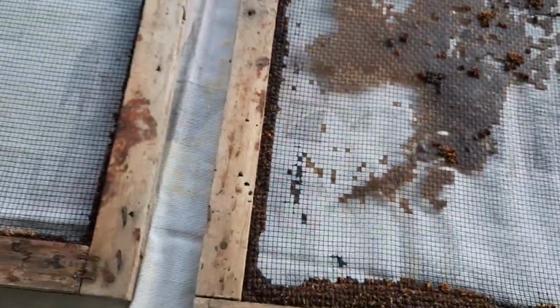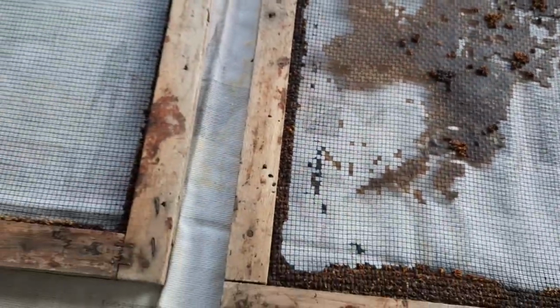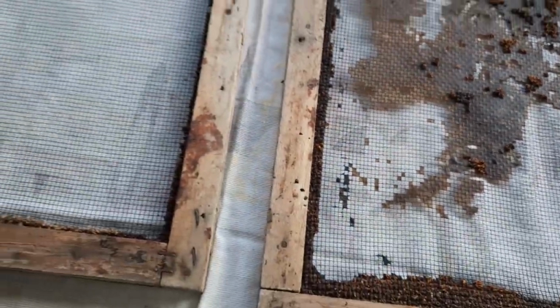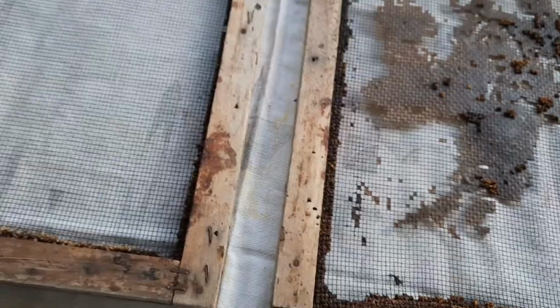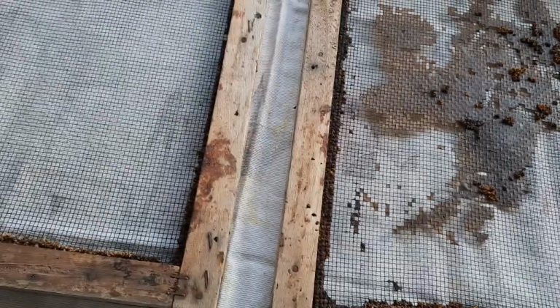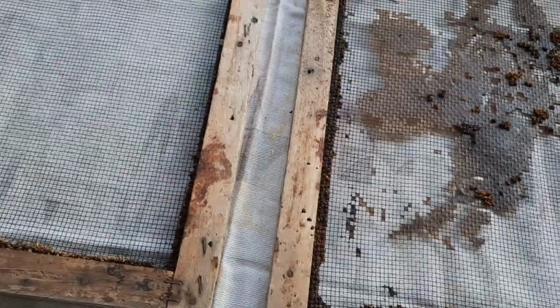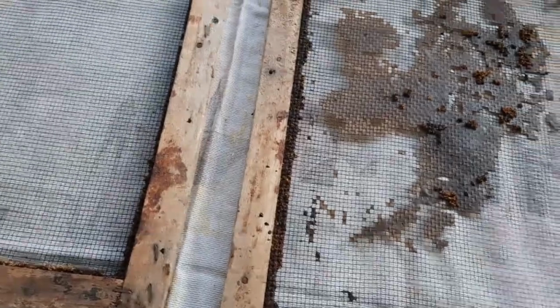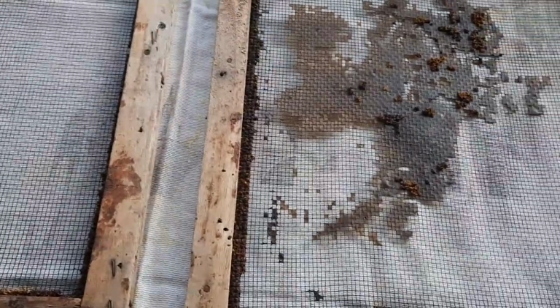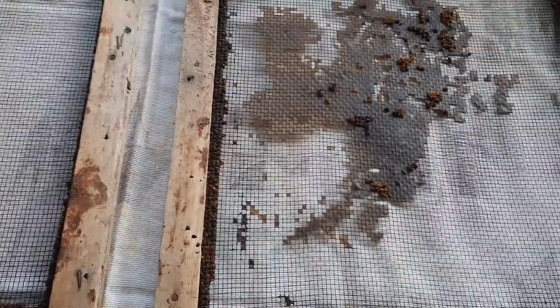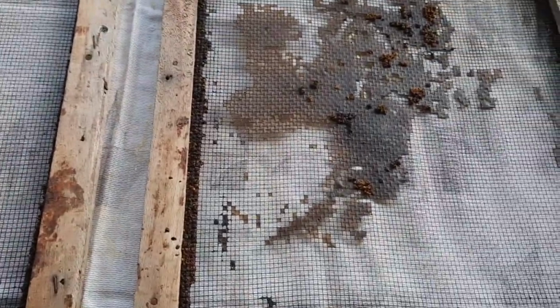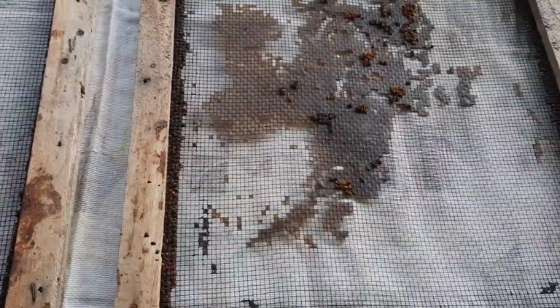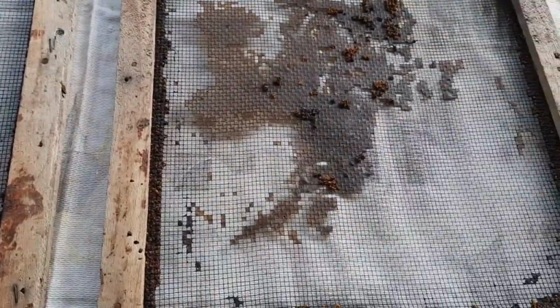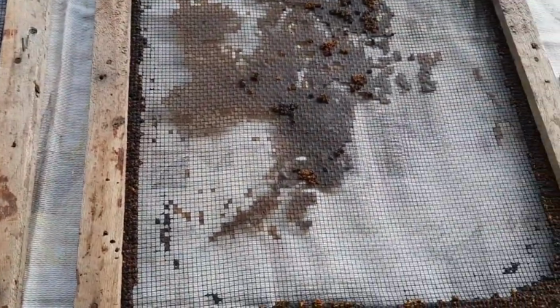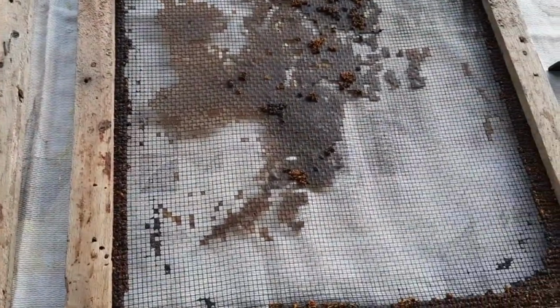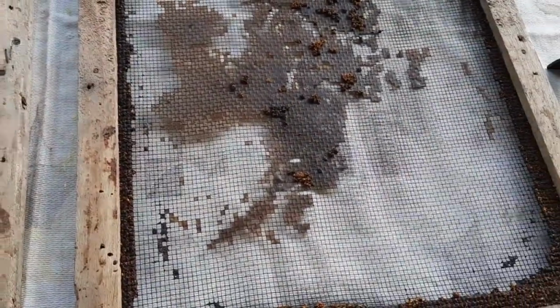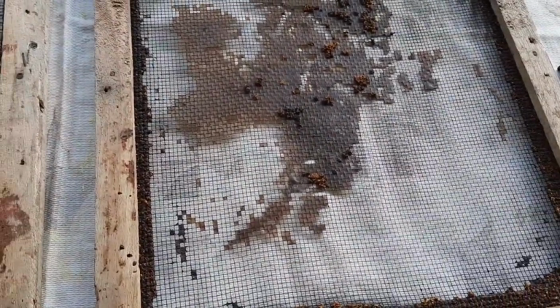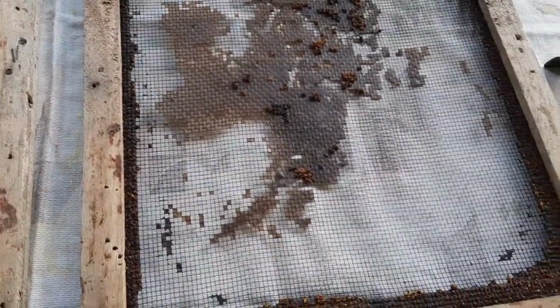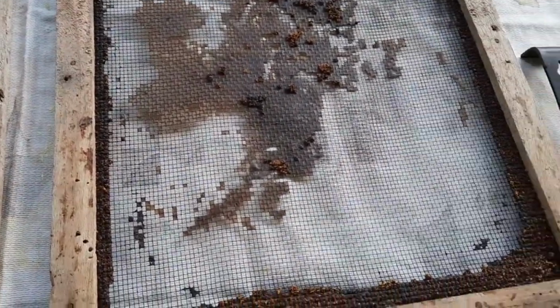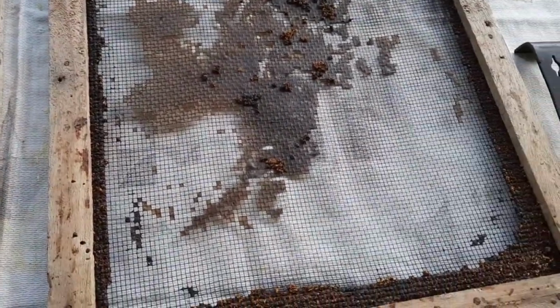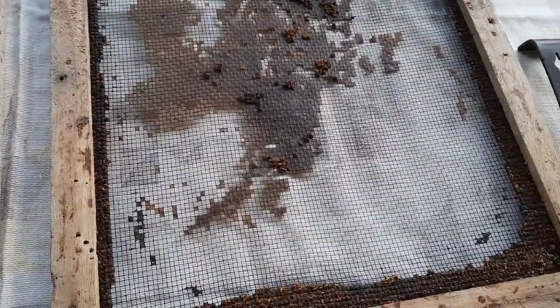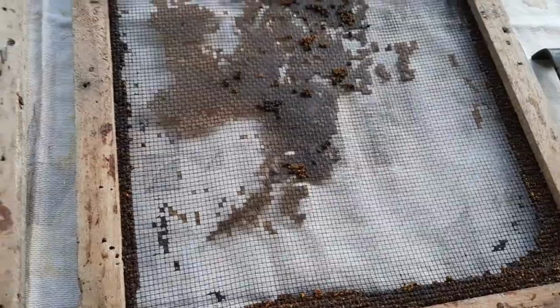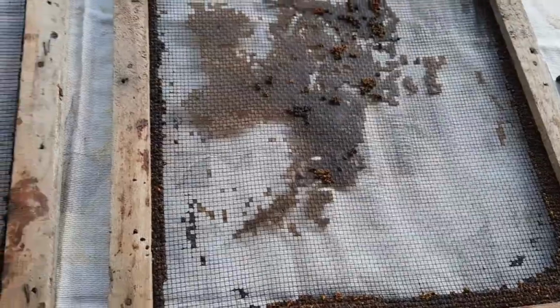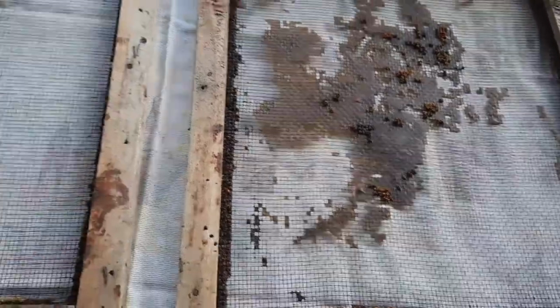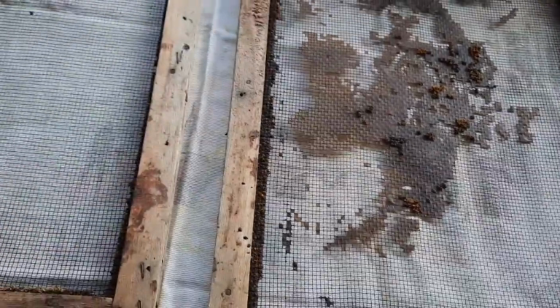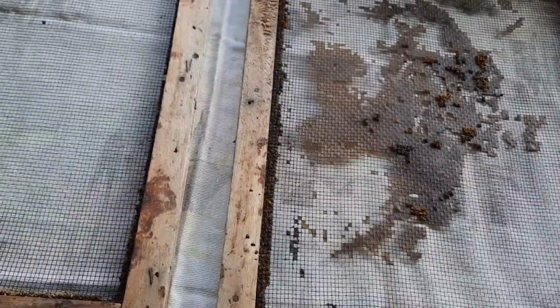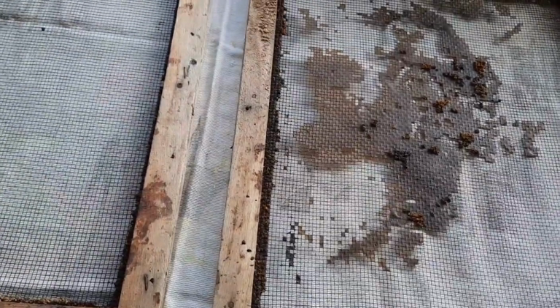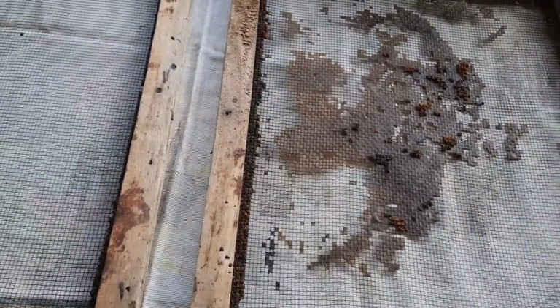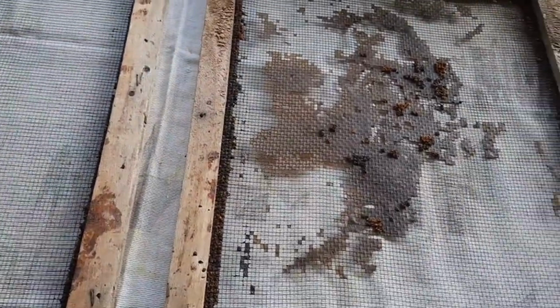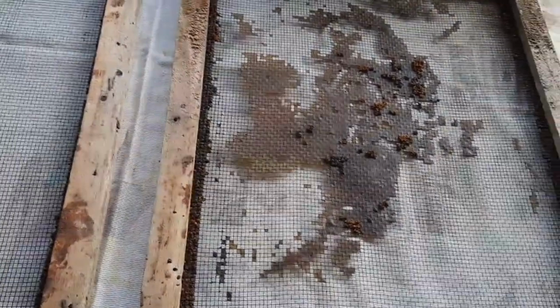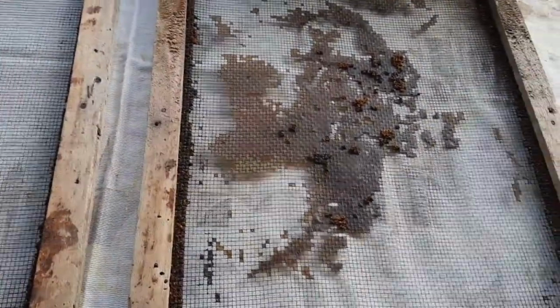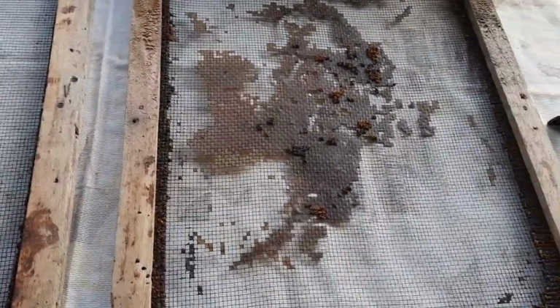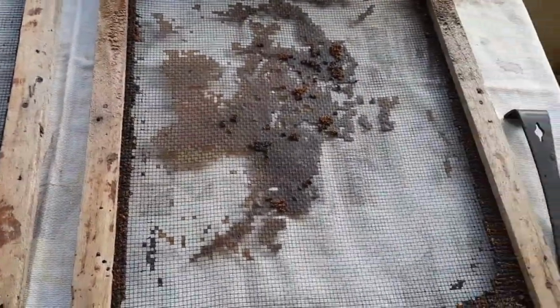So this is good propolis - it has a lot of properties in it: antibacterial, antifungal, anti-everything kind of thing. So I can make good use of that propolis.